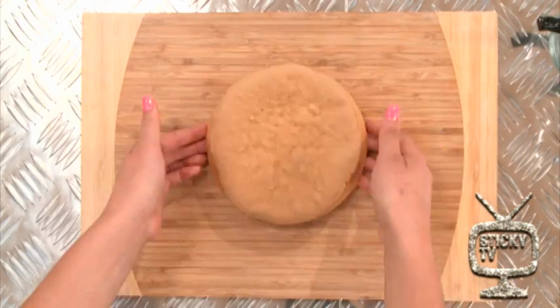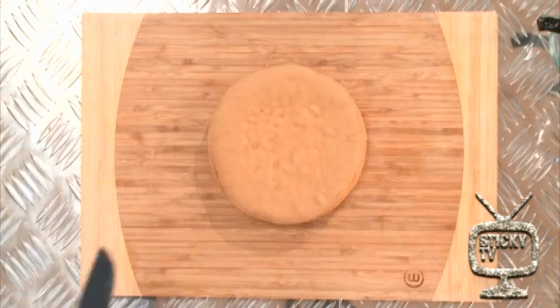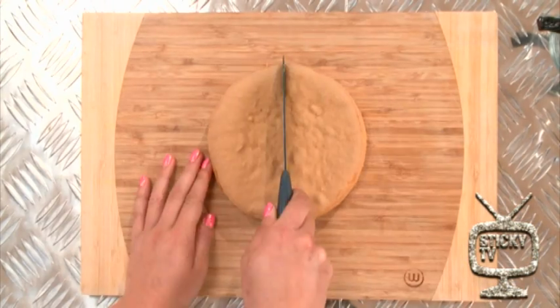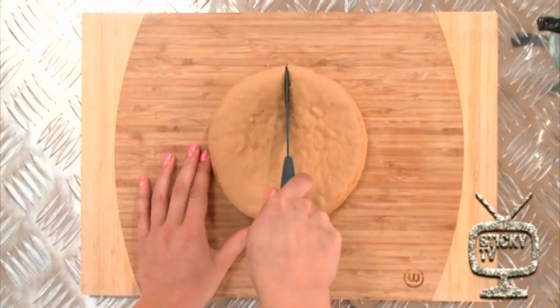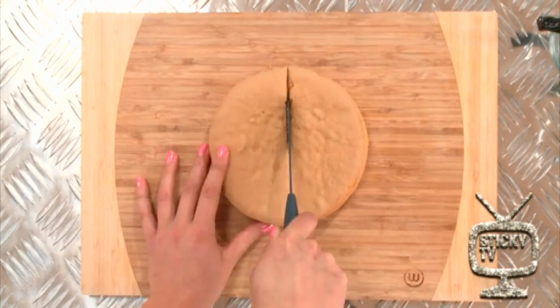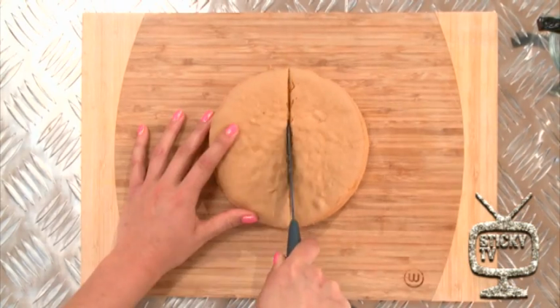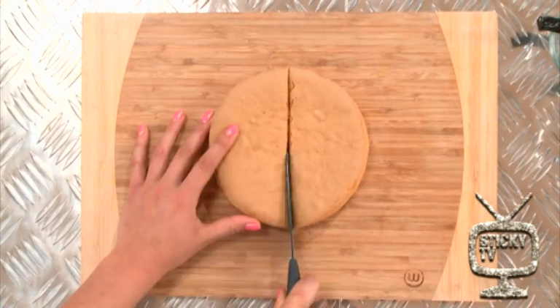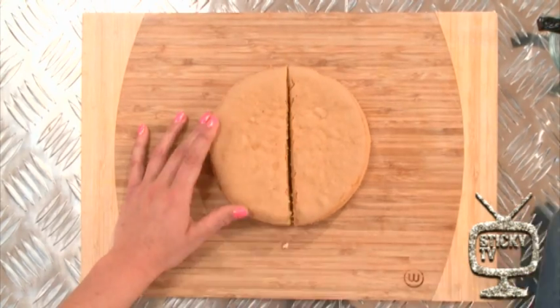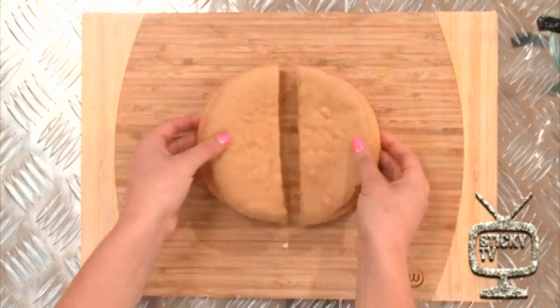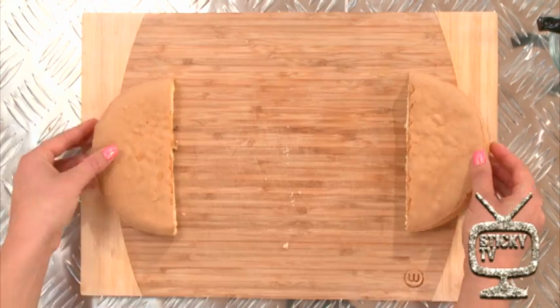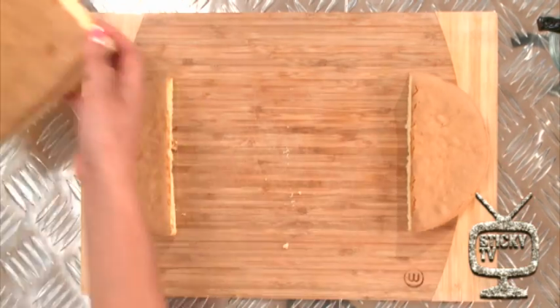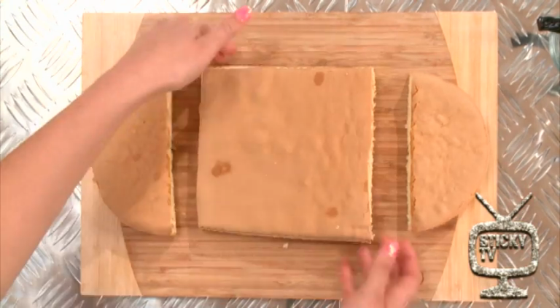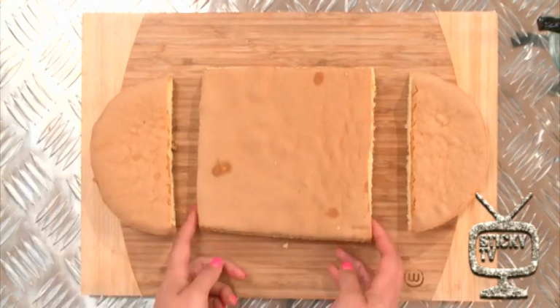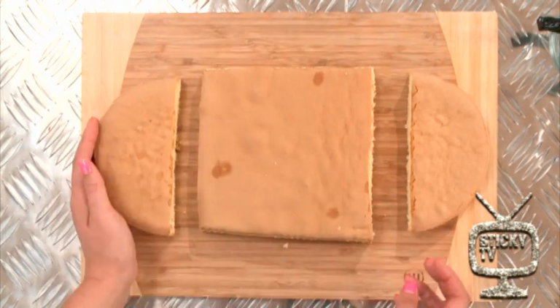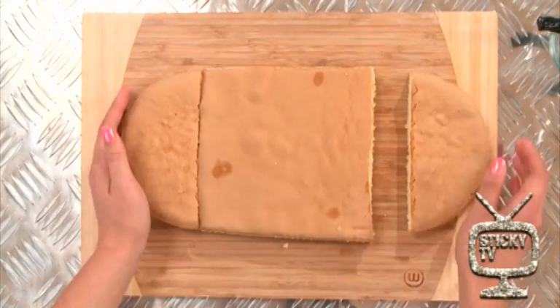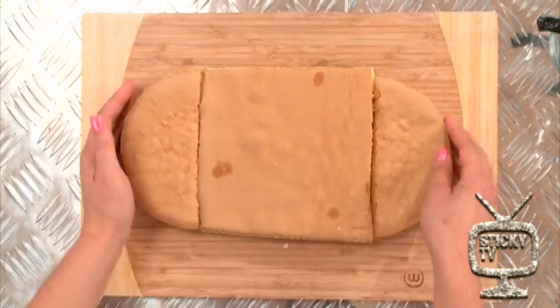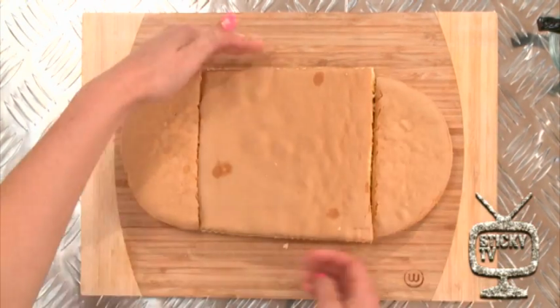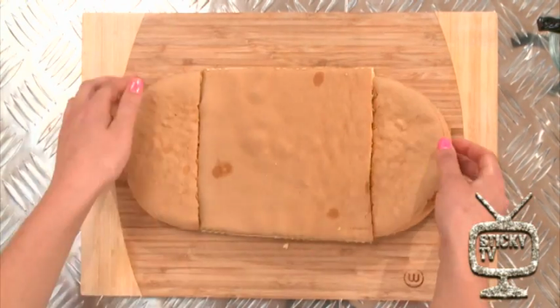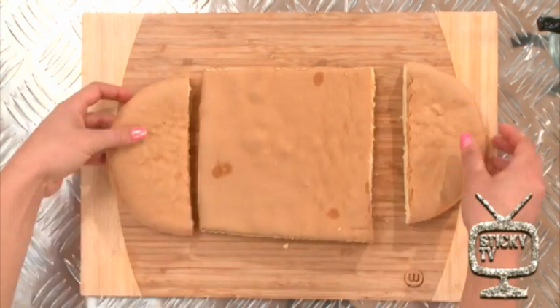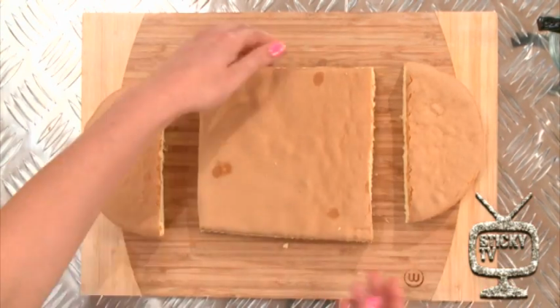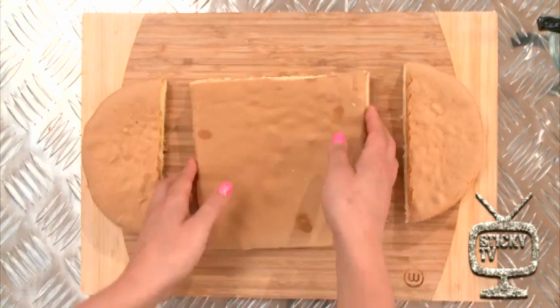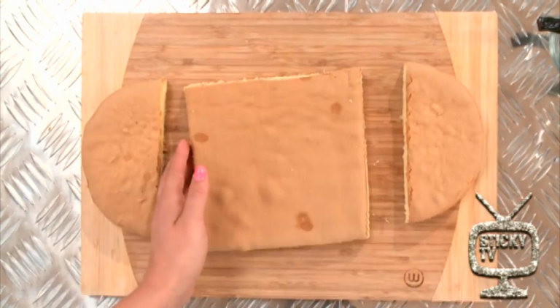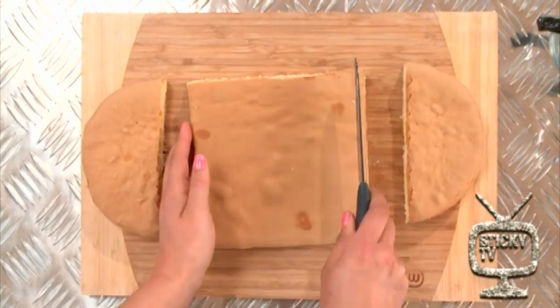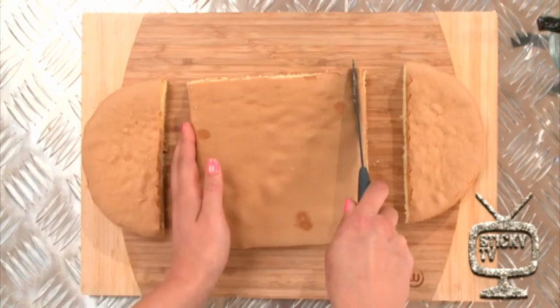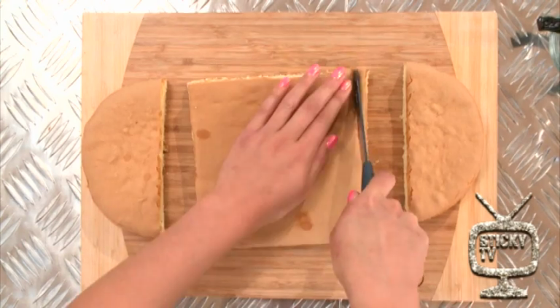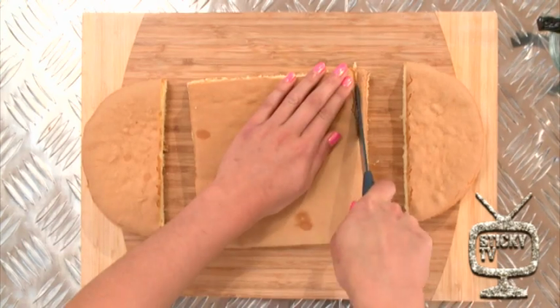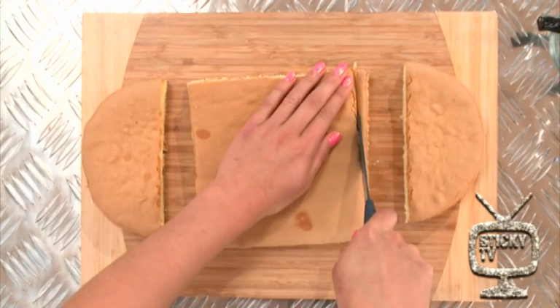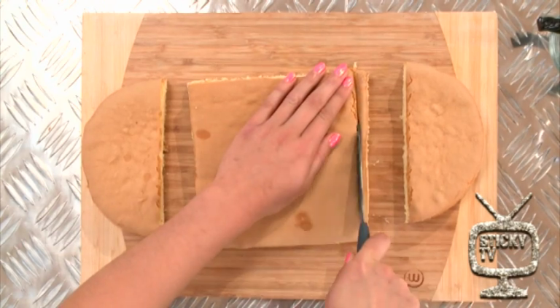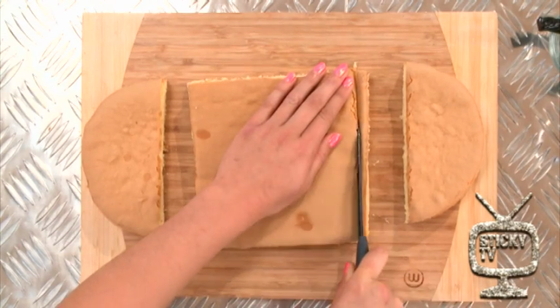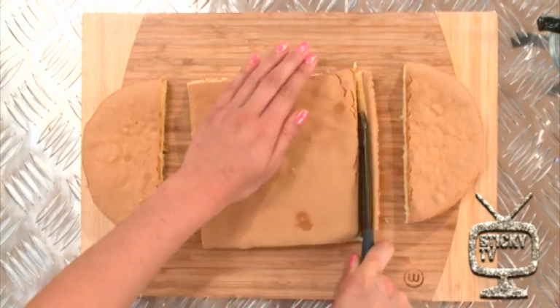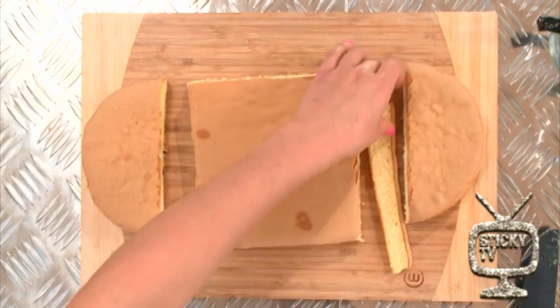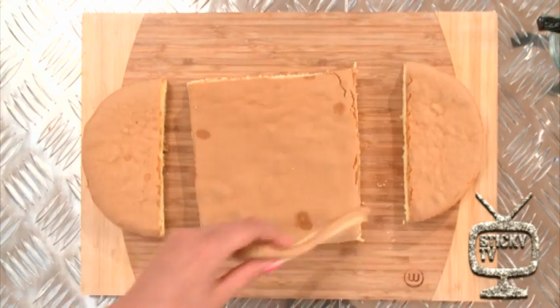First up, grab your round sponge cake and cut it in half. Now split it apart, leave a gap in the middle, and then fill the gap with the square sponge cake. Now it should be in the shape of a skateboard.